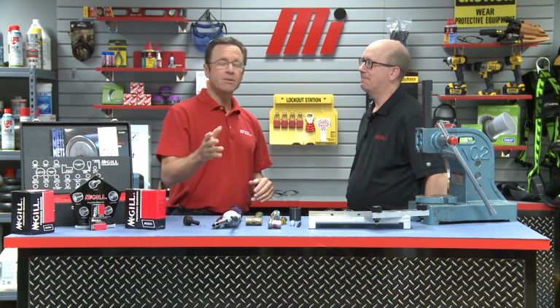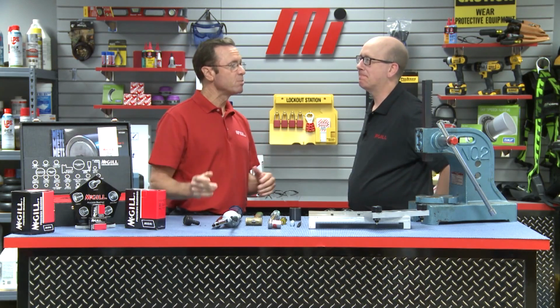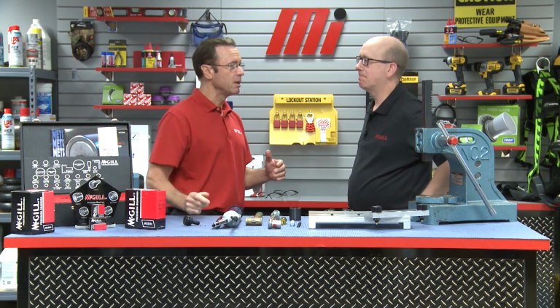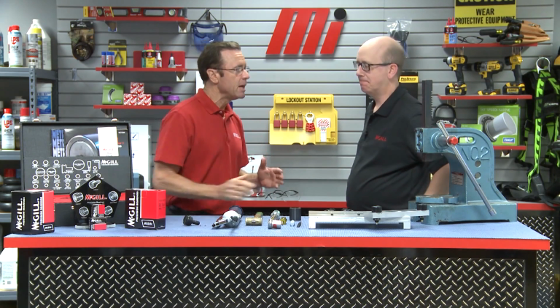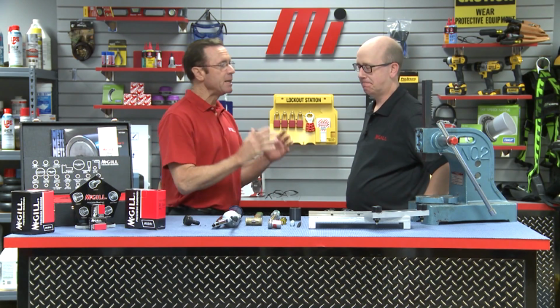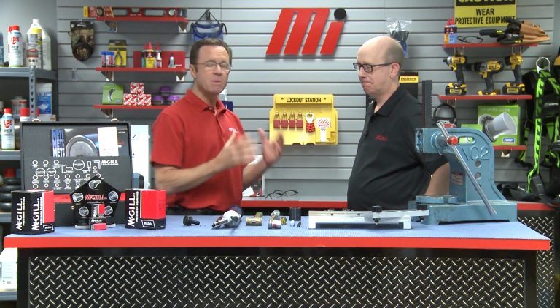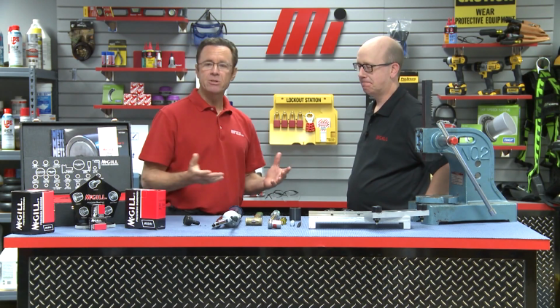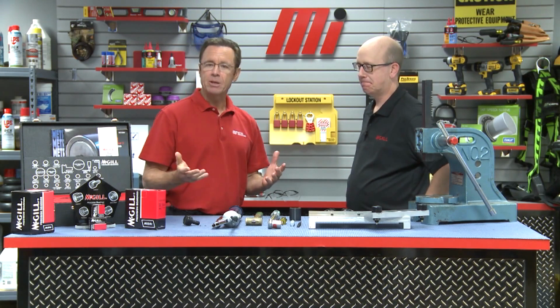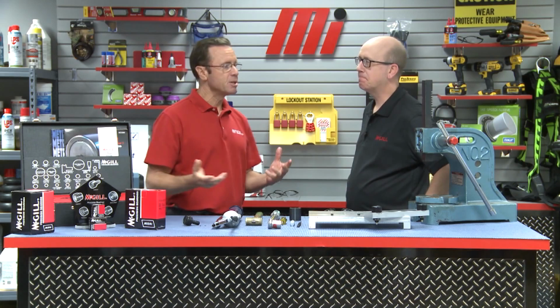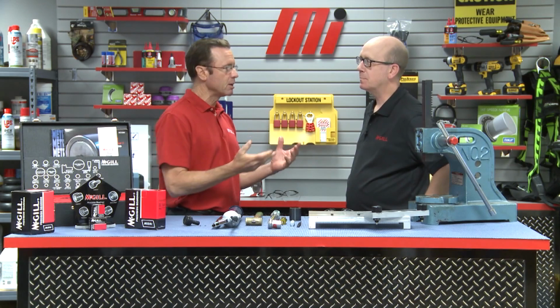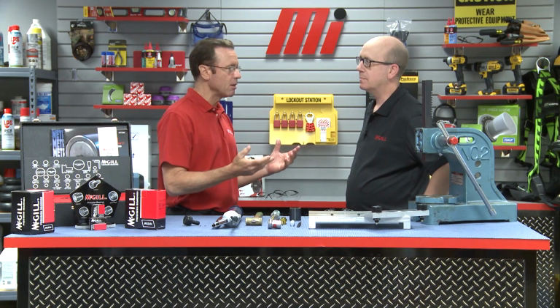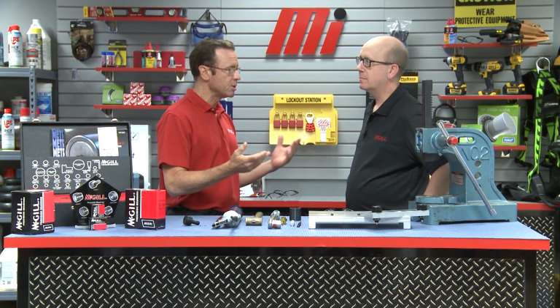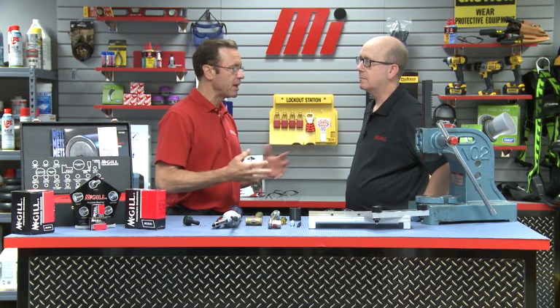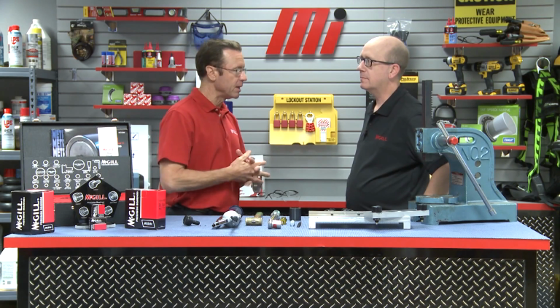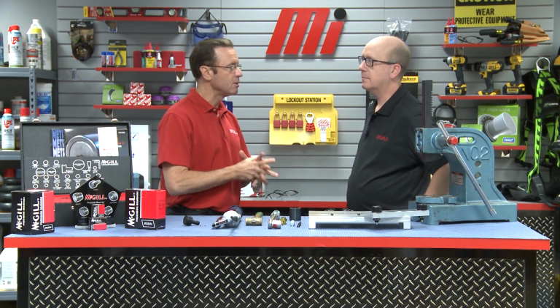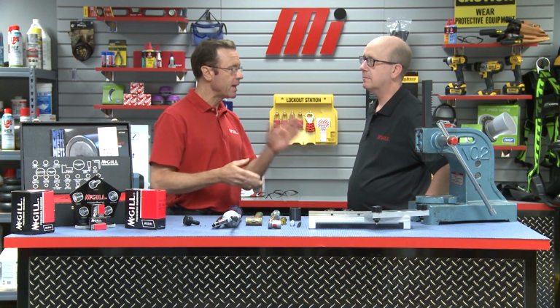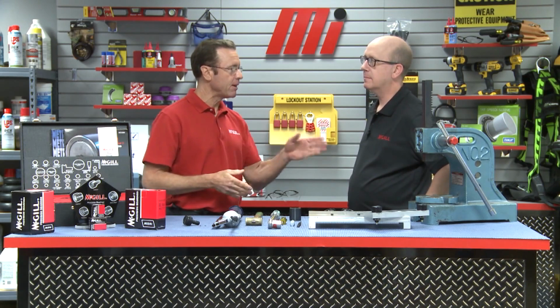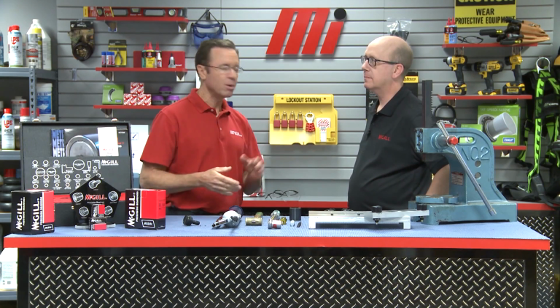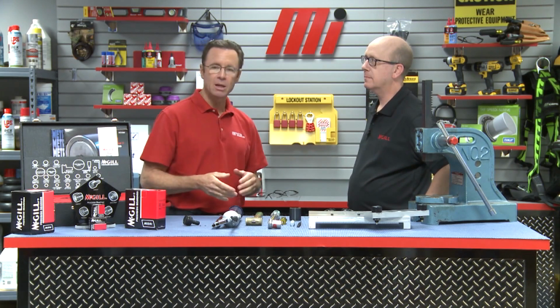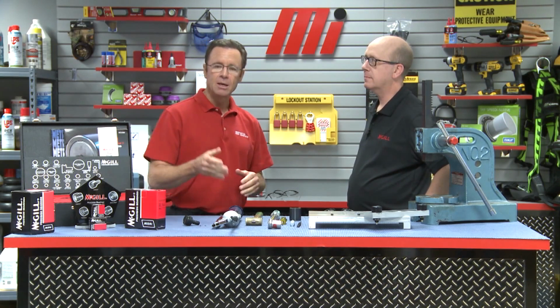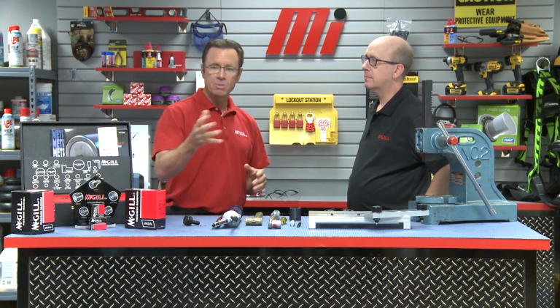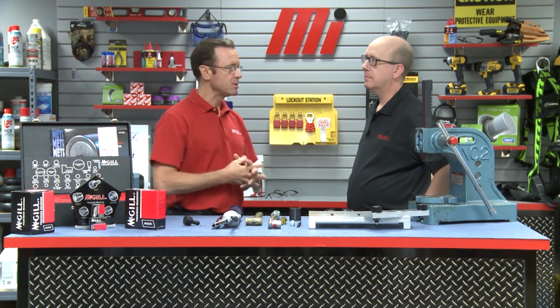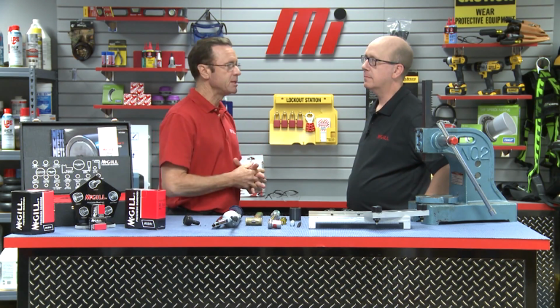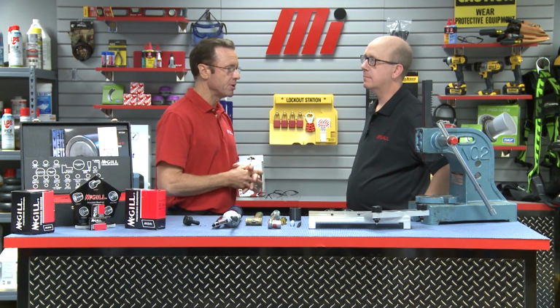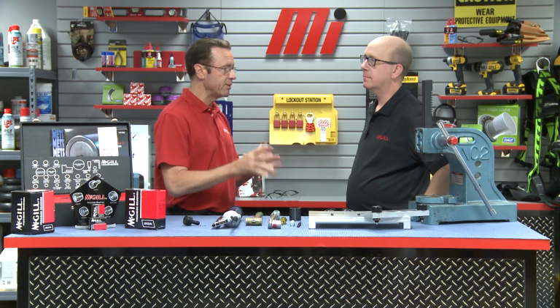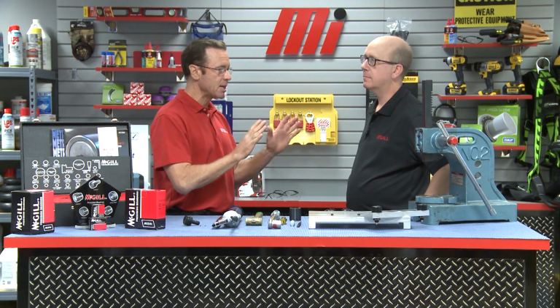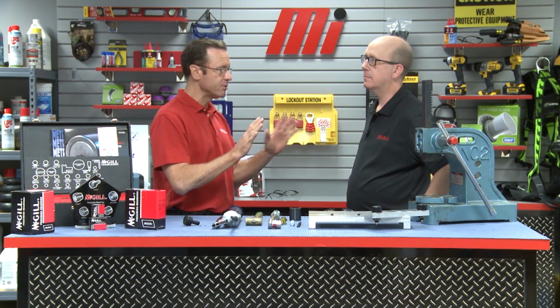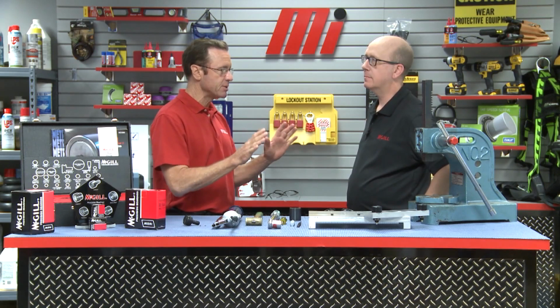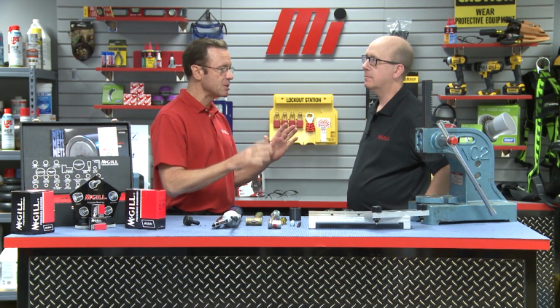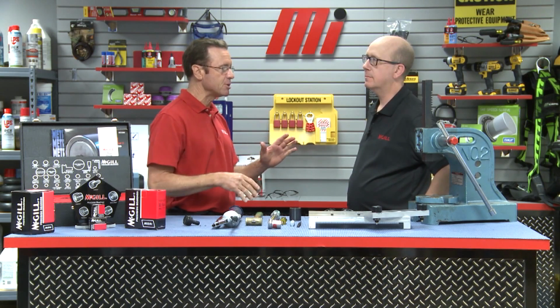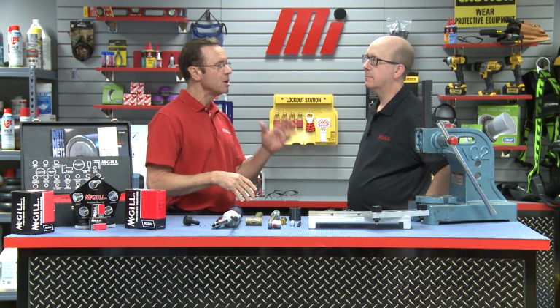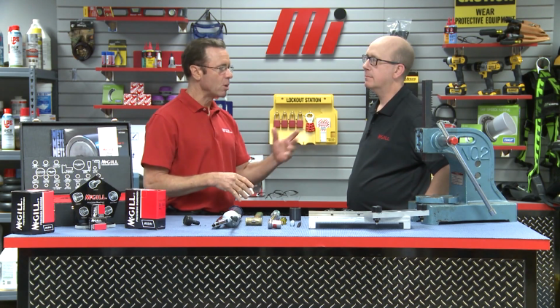Kevin is with McGill, and he has many years of application and product knowledge with the McGill Cam Follower product line, which has been around since 1937. And that's lots of different series types and options. Welcome.